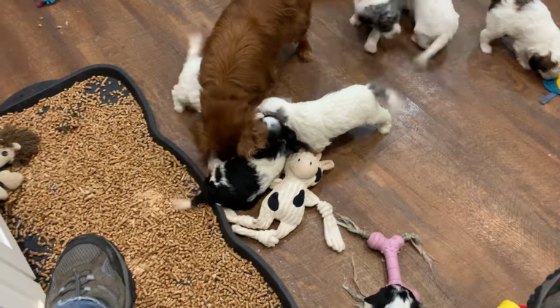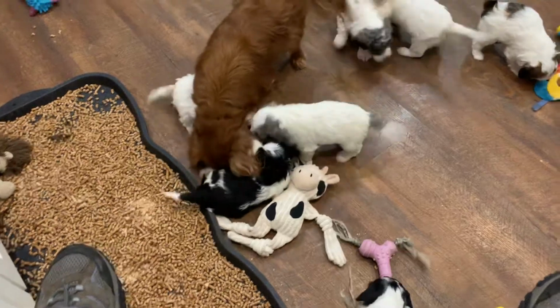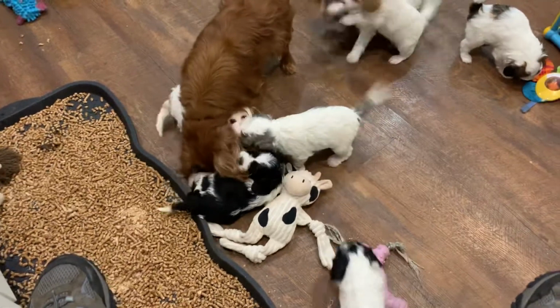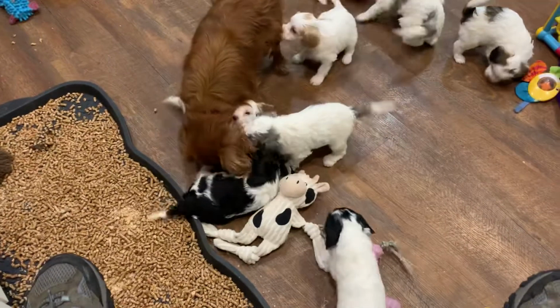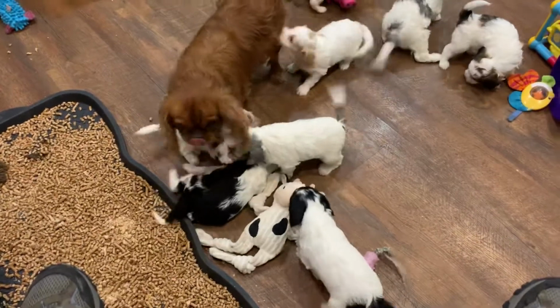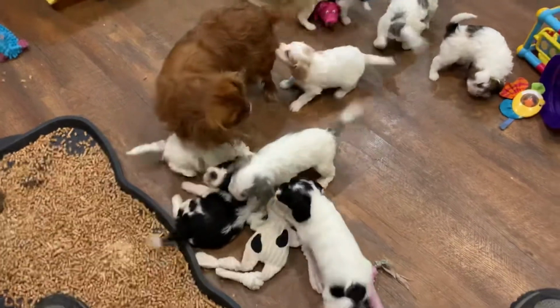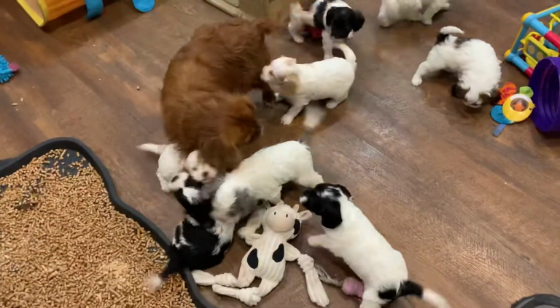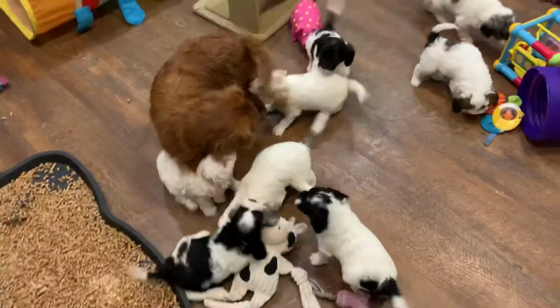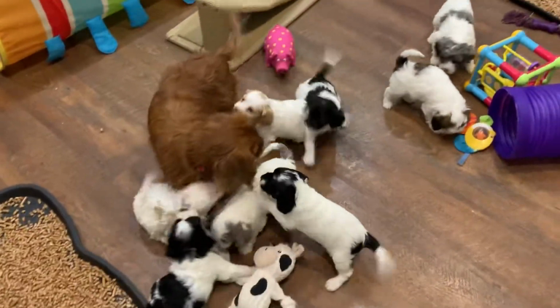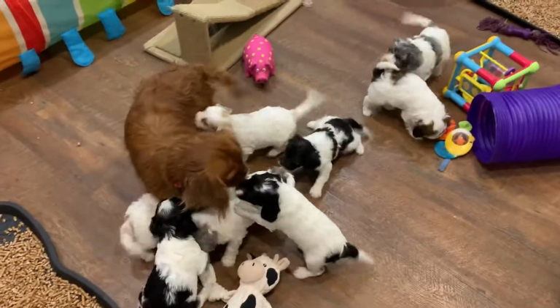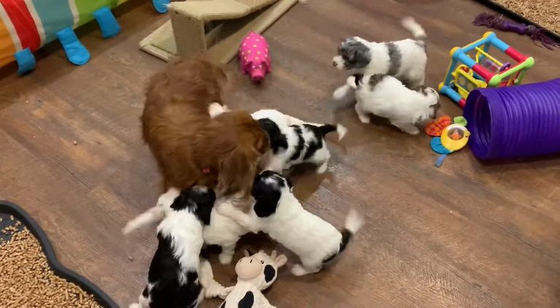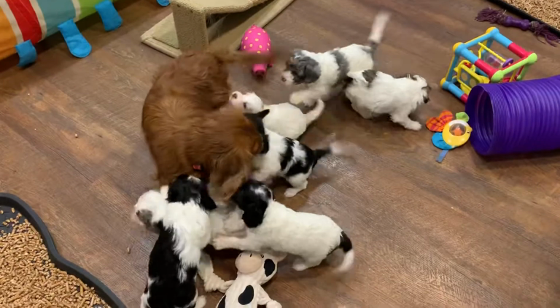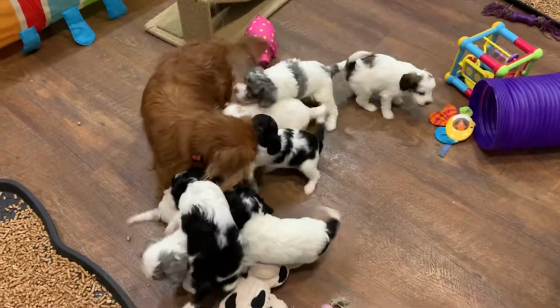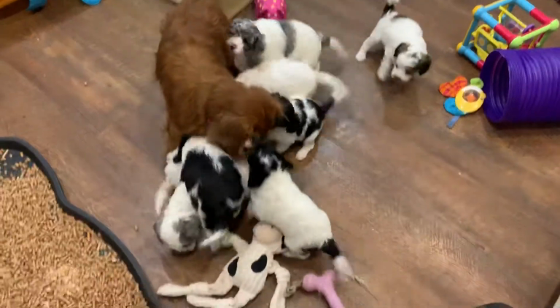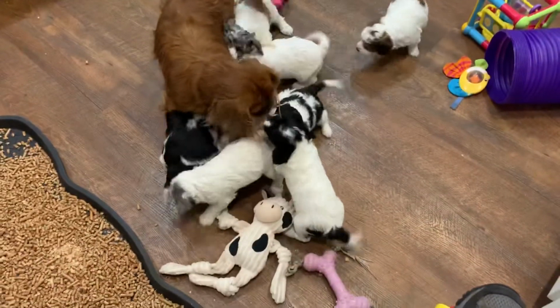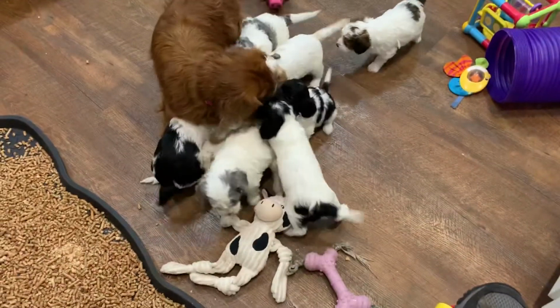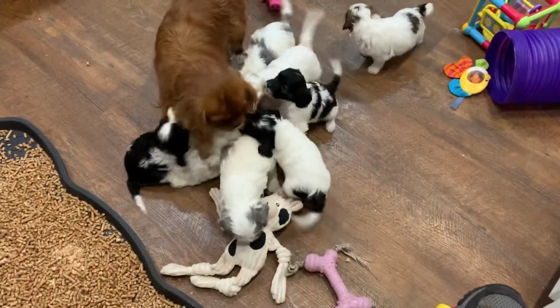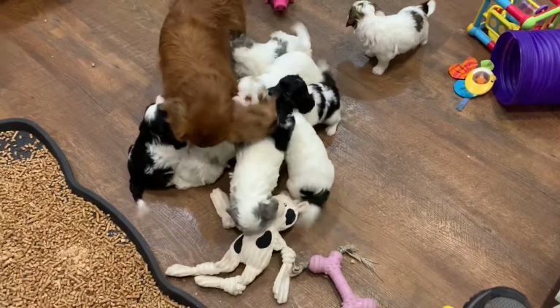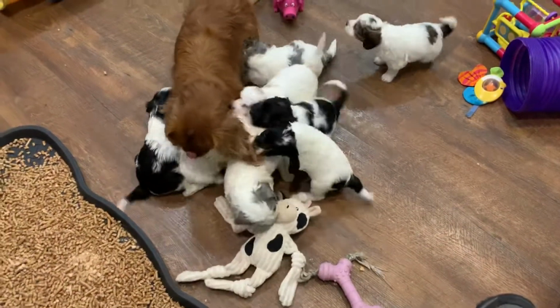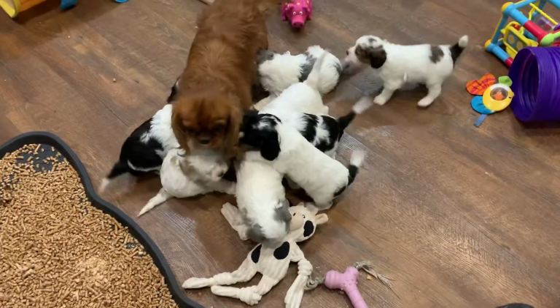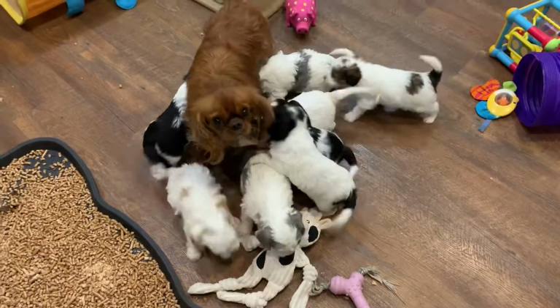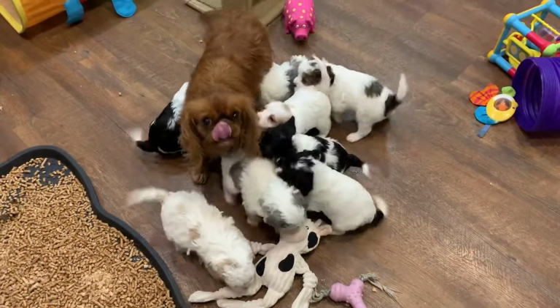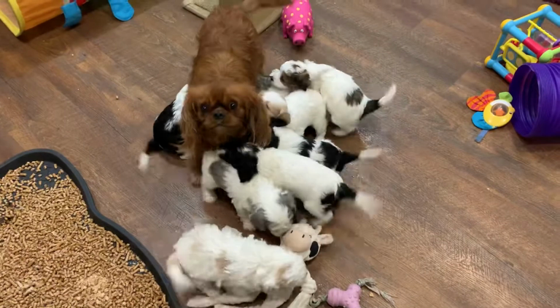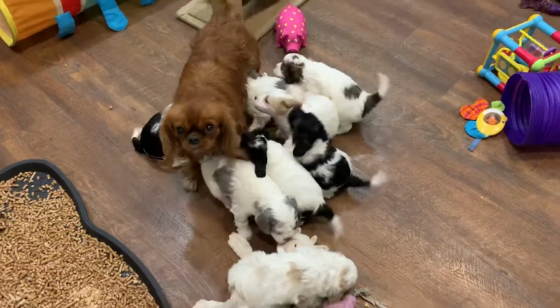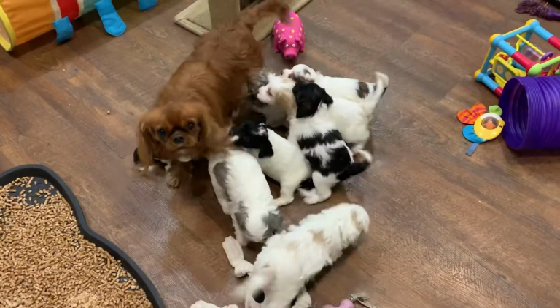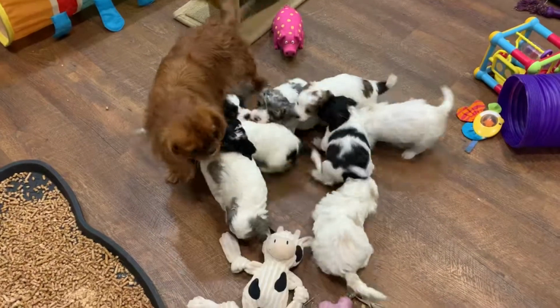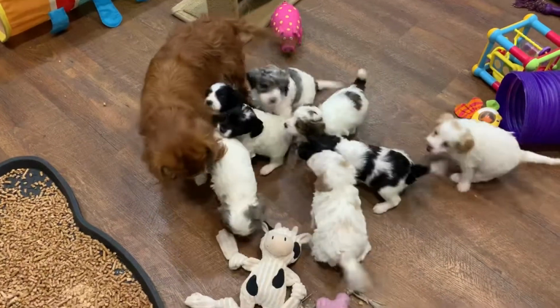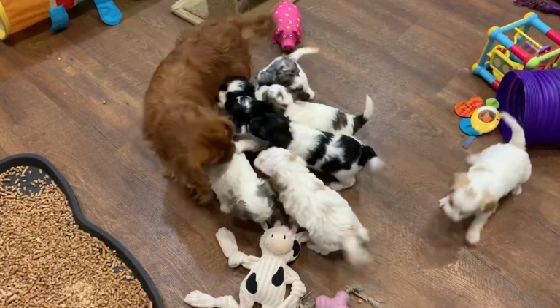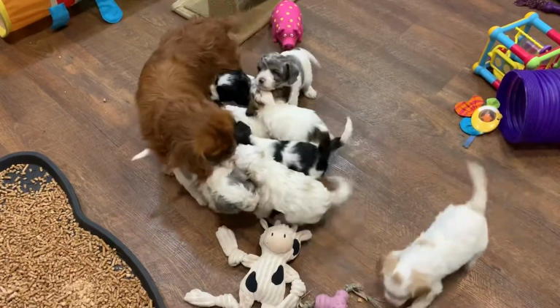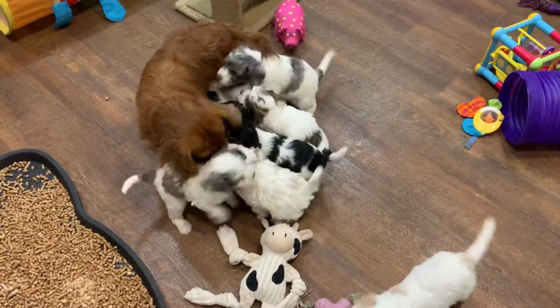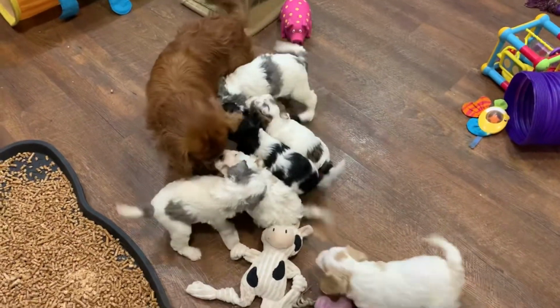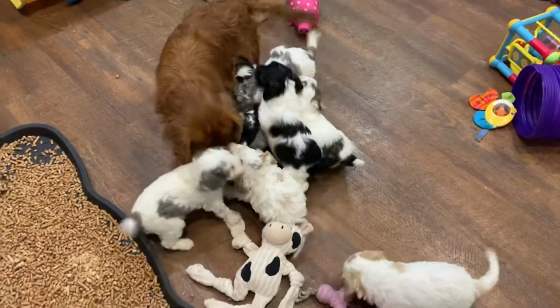We're introducing them to another dog that's not Mama, just to give them a different view of another adult dog. Hopey is the best for this because she usually loves the puppies unless they start really annoying her.